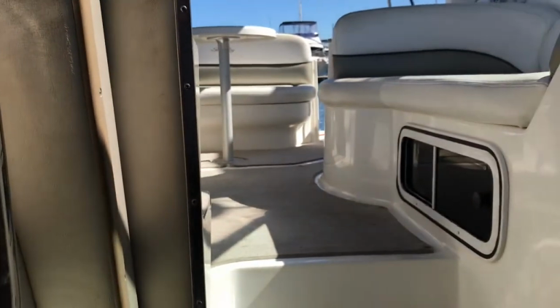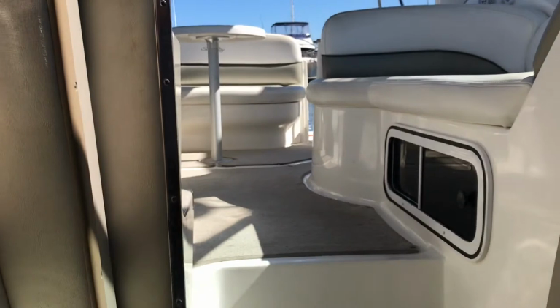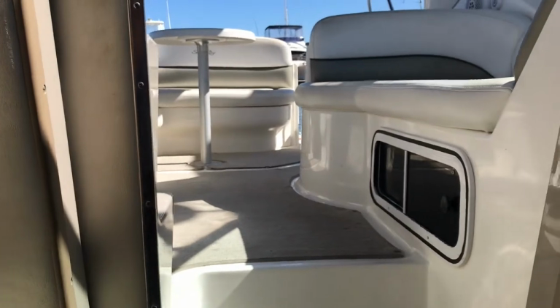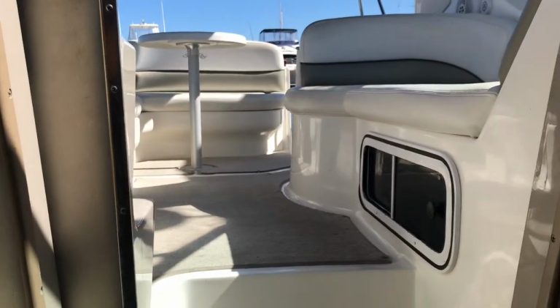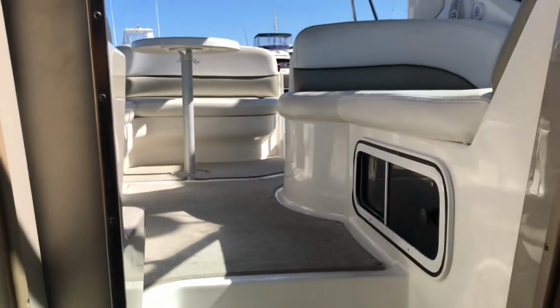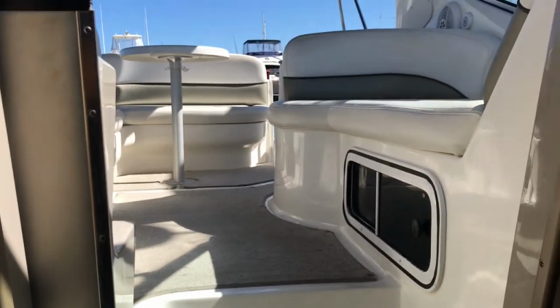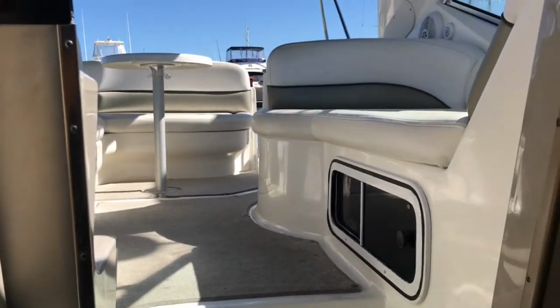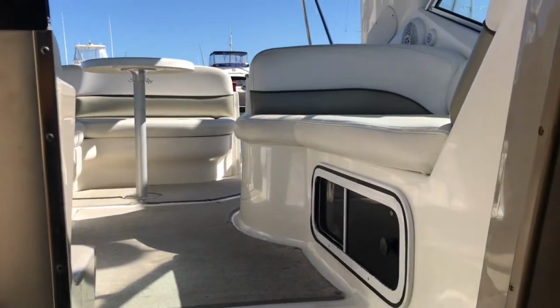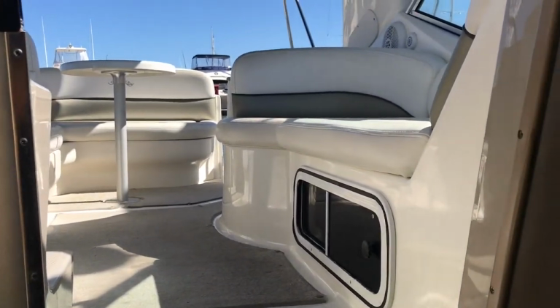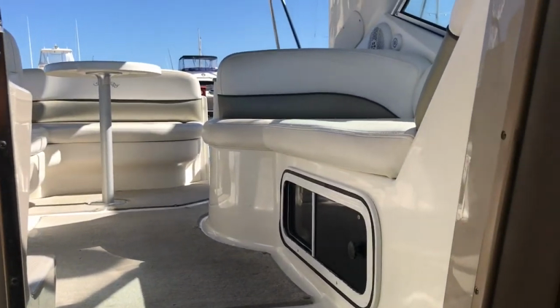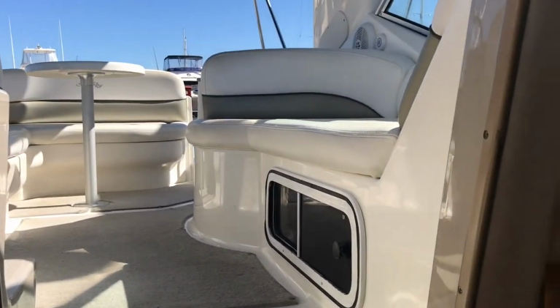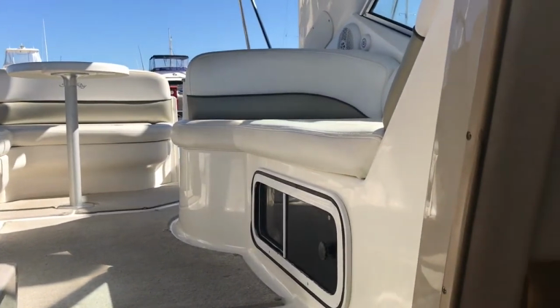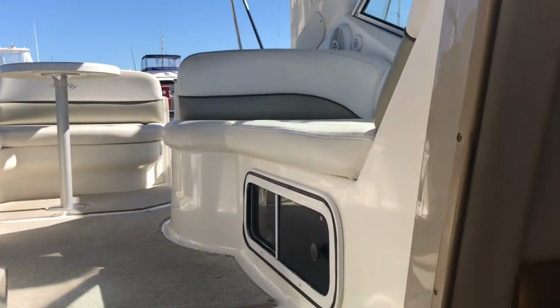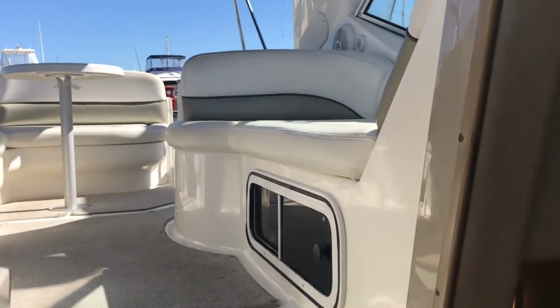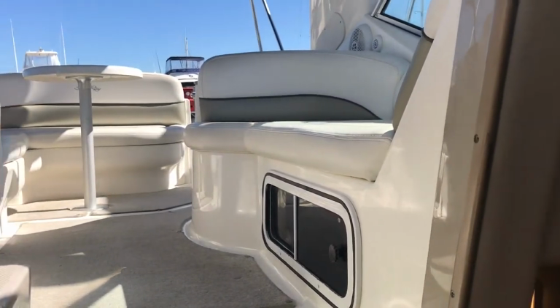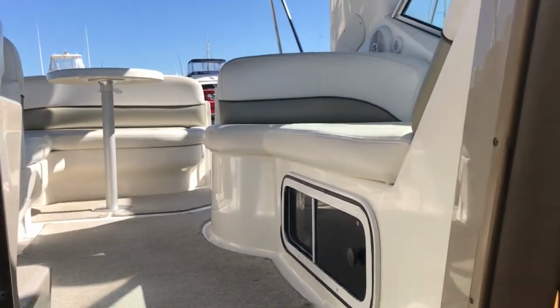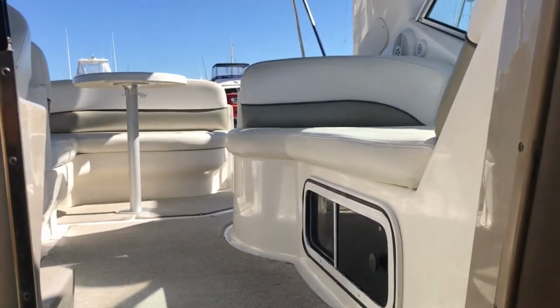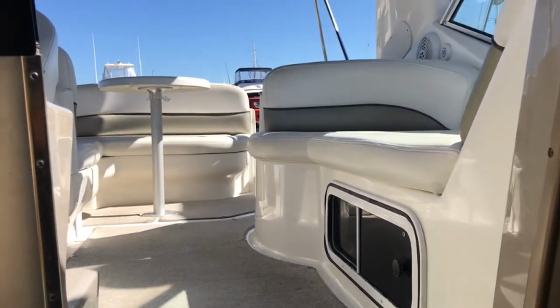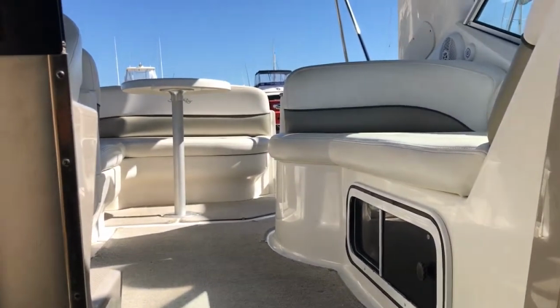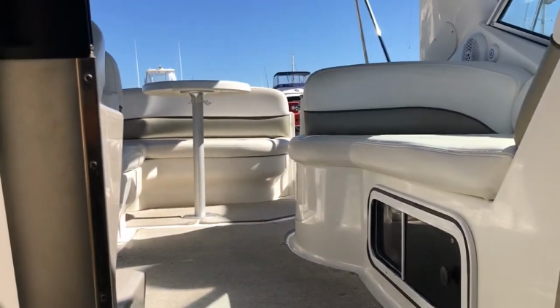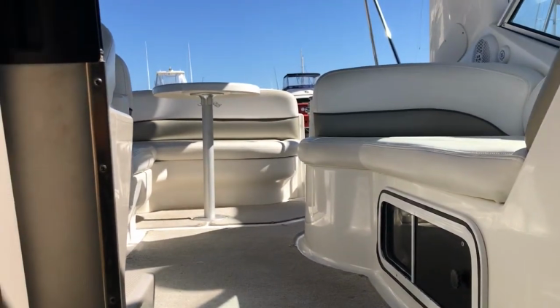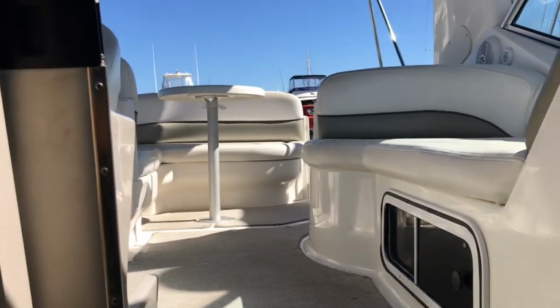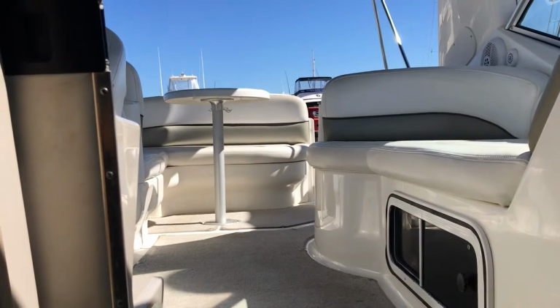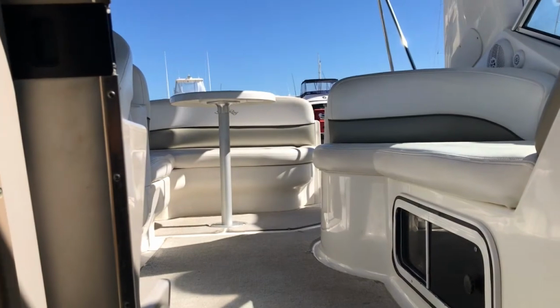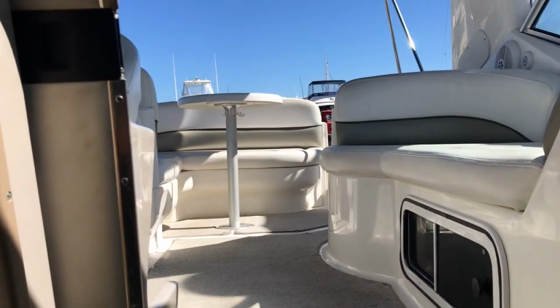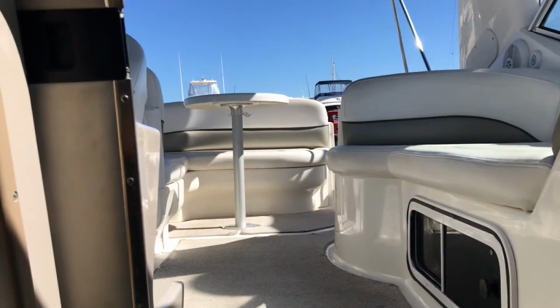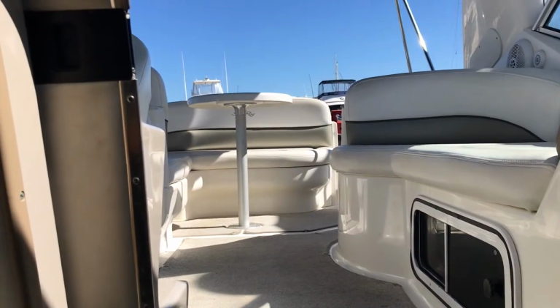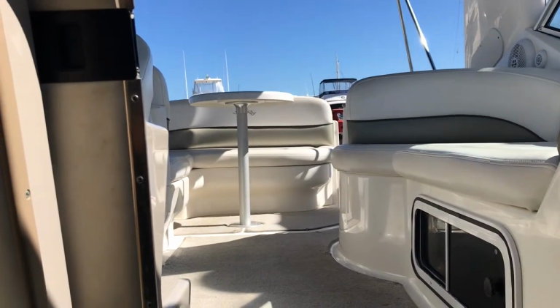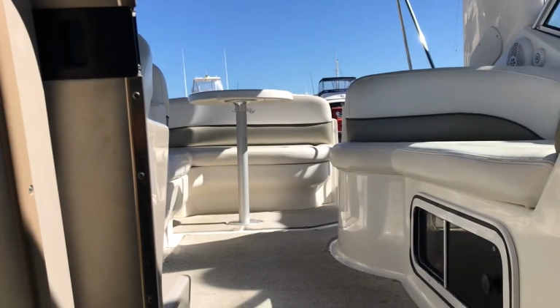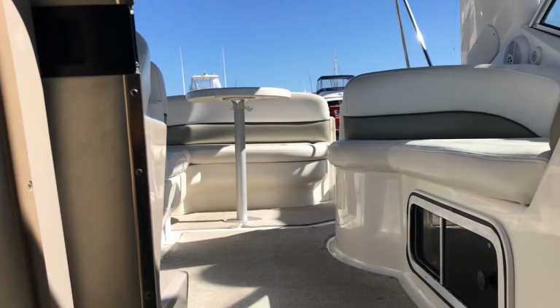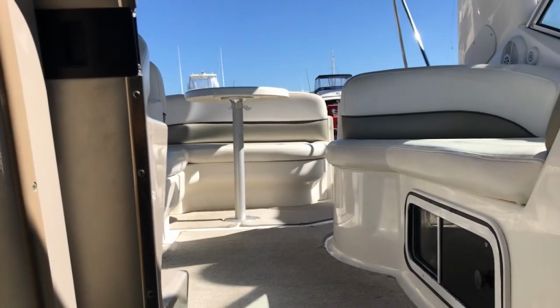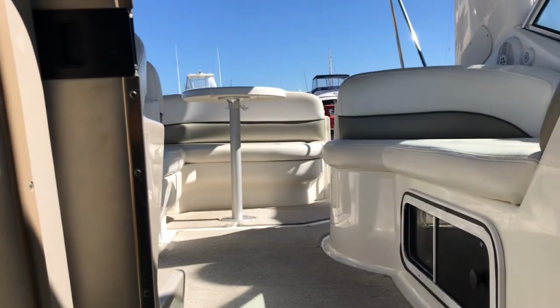Okay guys, it's Matthew Pearce from Serenity Marine. Please give me a call if you'd like to view this boat — 0415 922 966. Thanks very much.